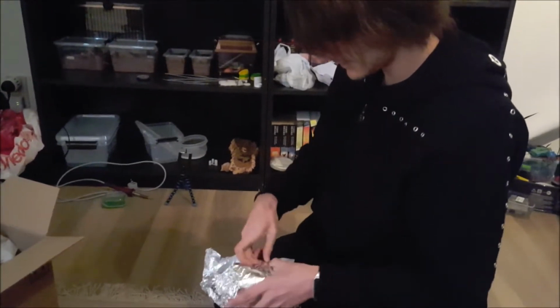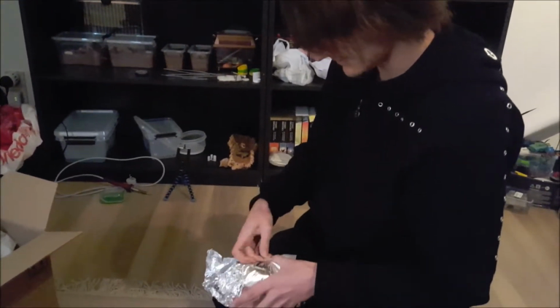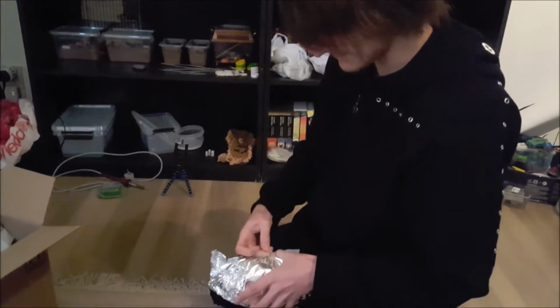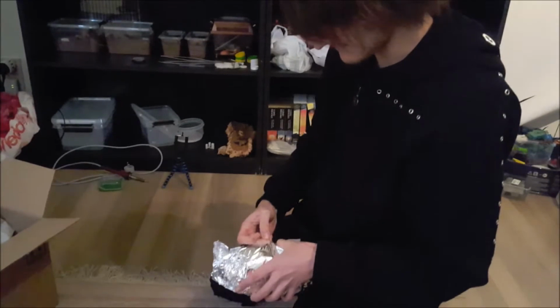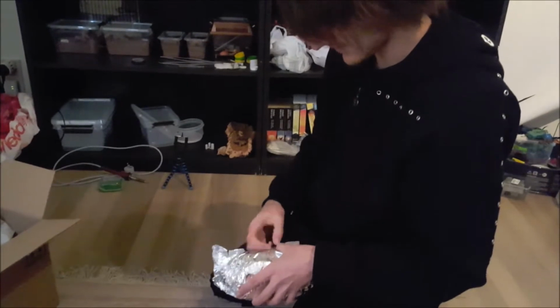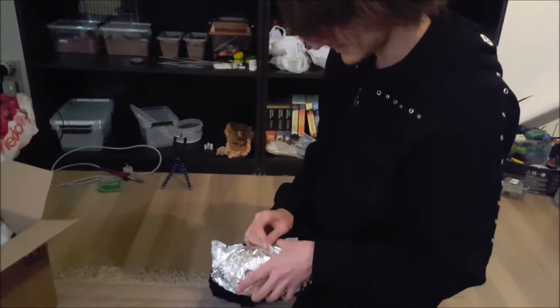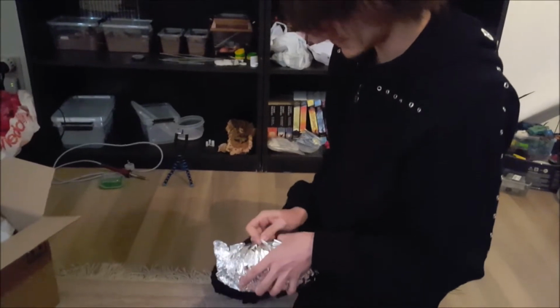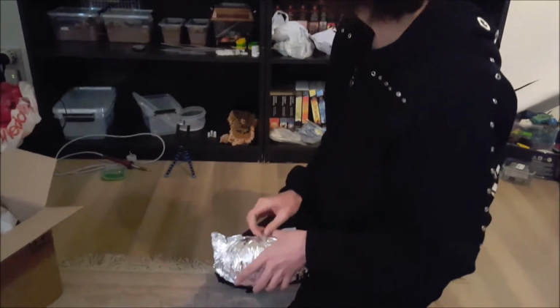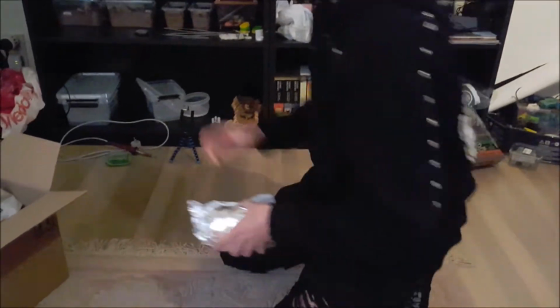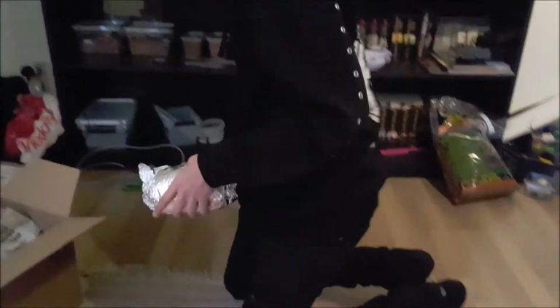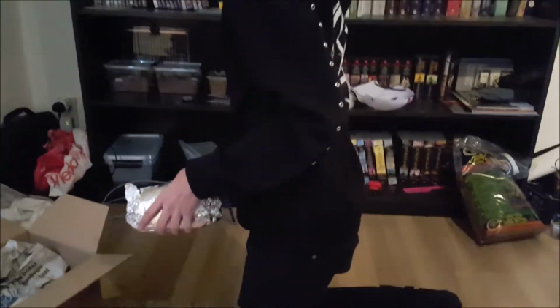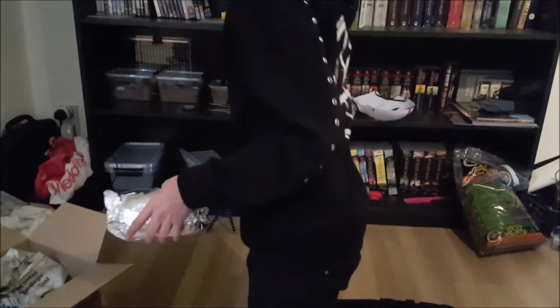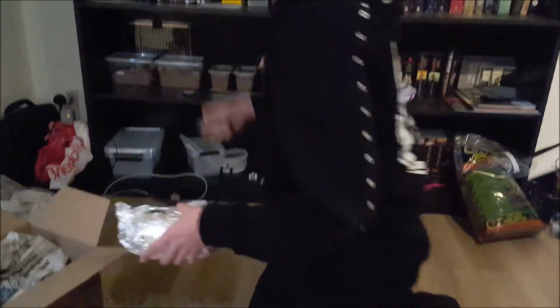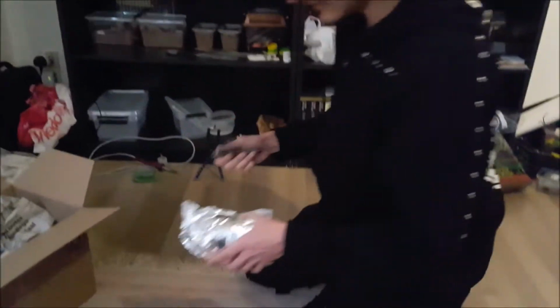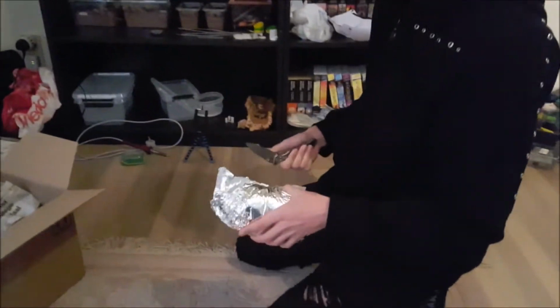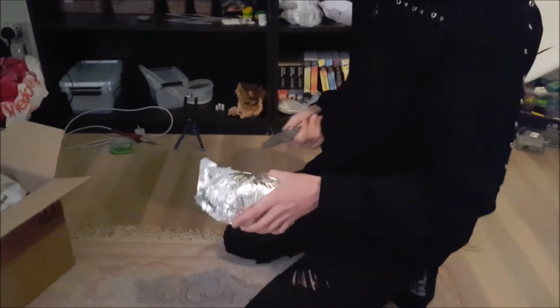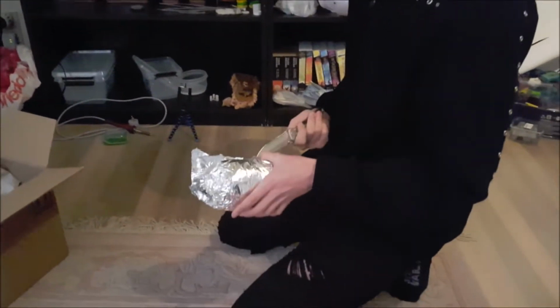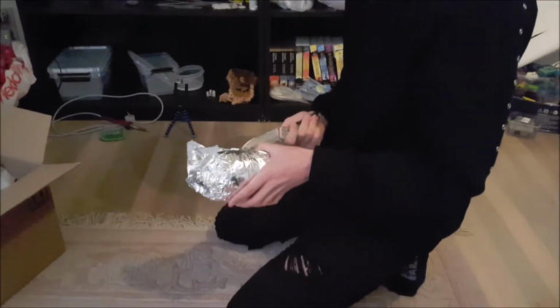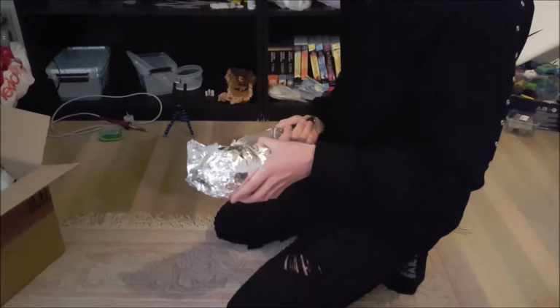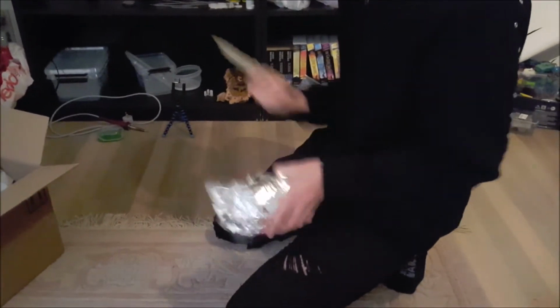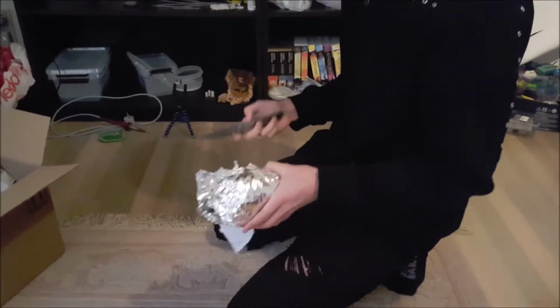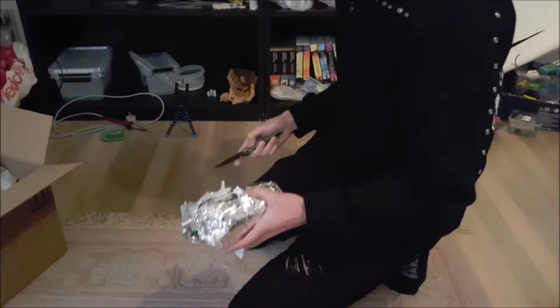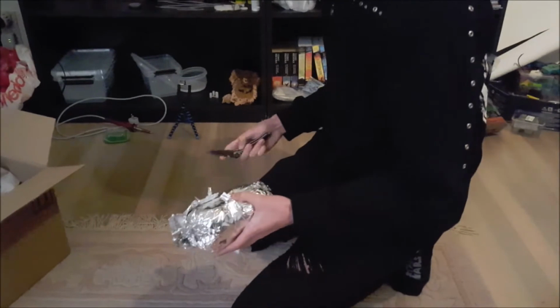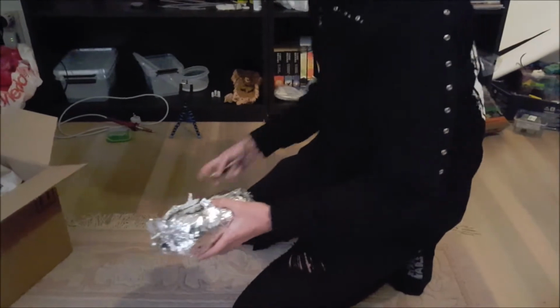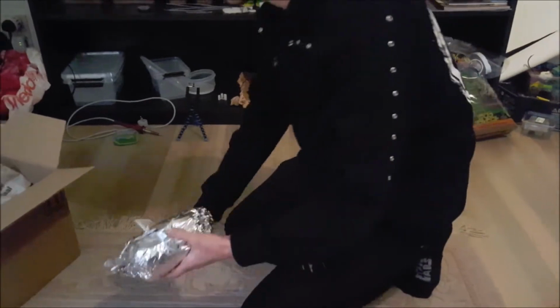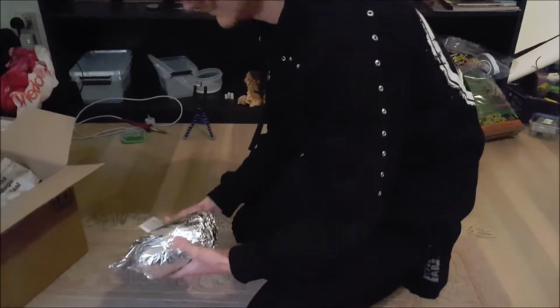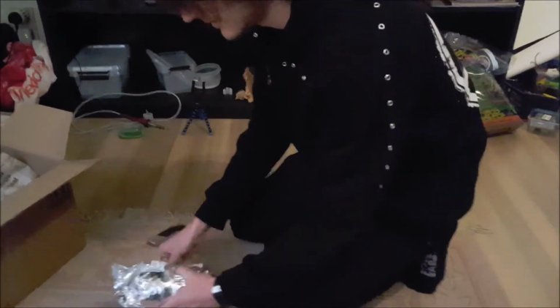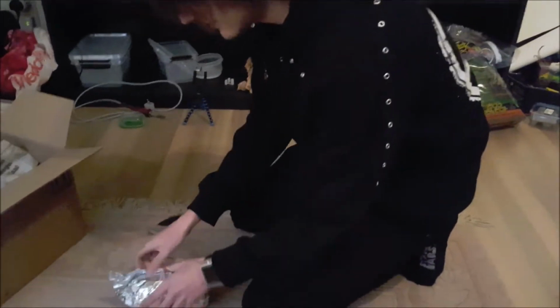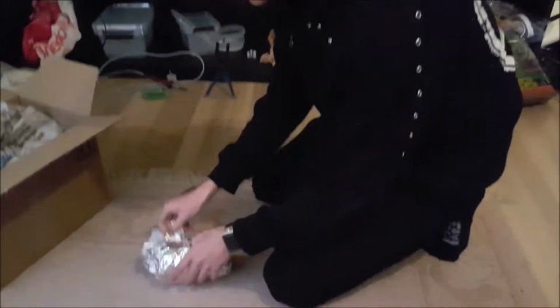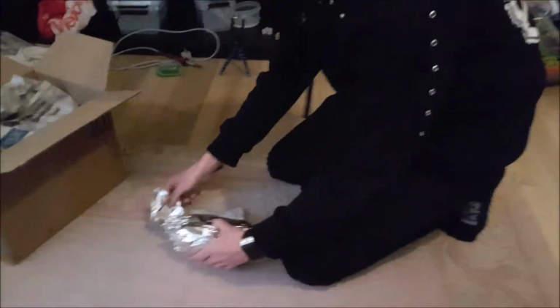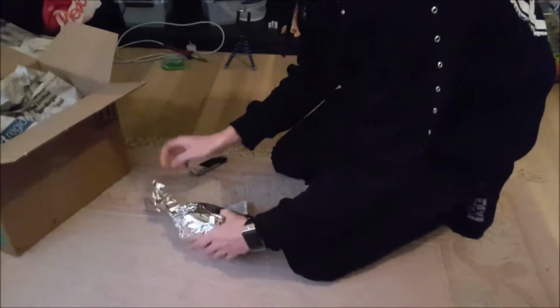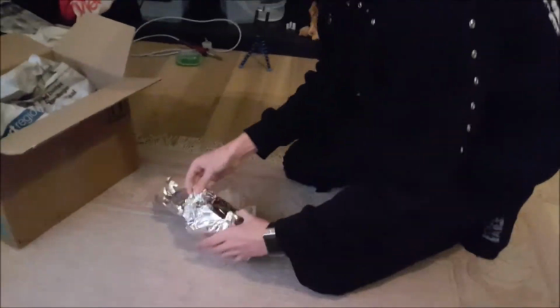I got a great response from them when they asked what was over the package. It took from Monday to Friday until it arrived, but I'm from Belgium. If you're from the Netherlands, it usually arrives in like two days.